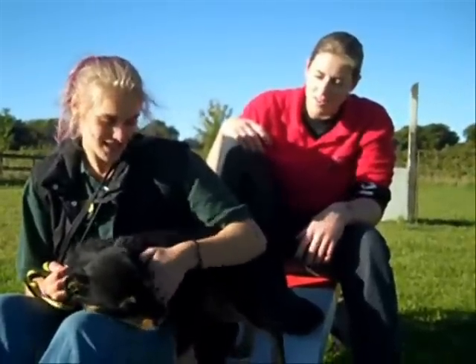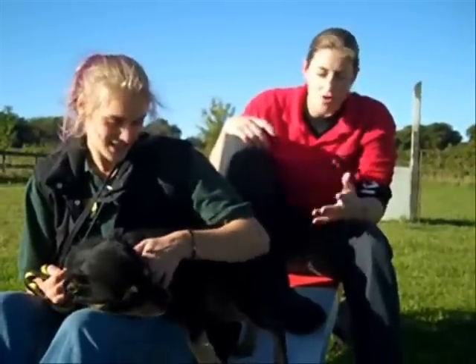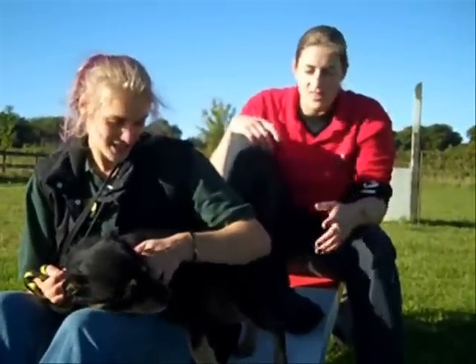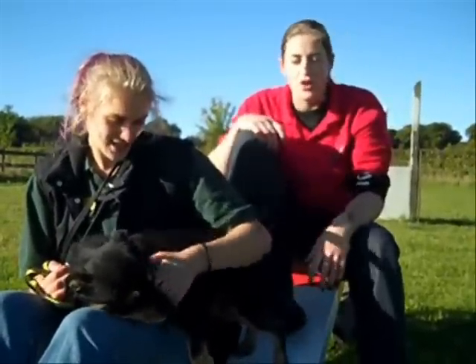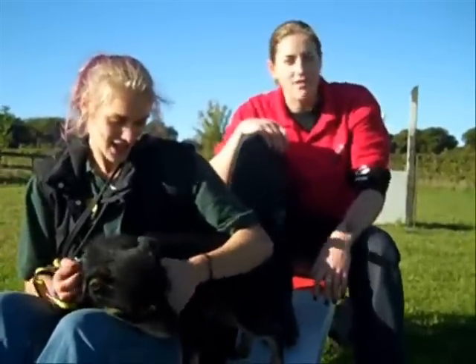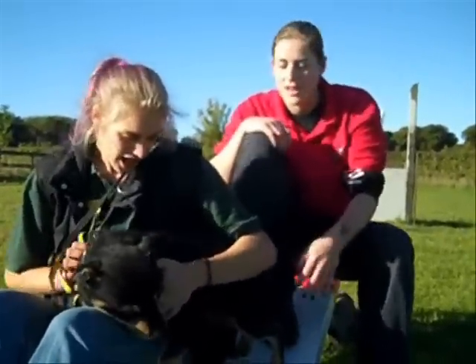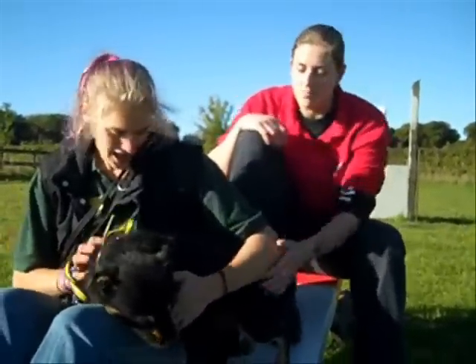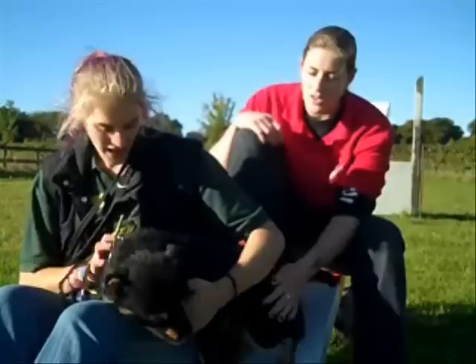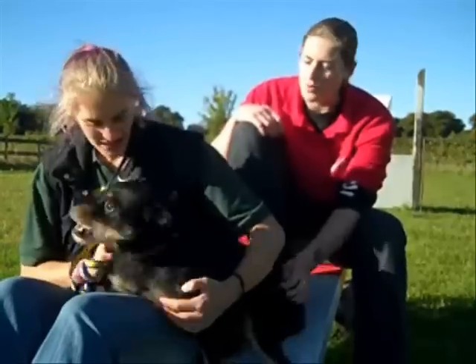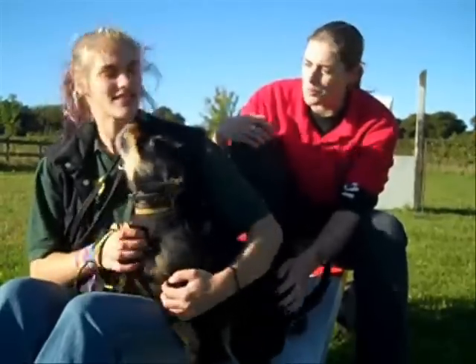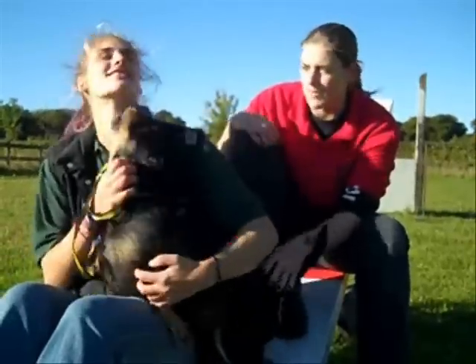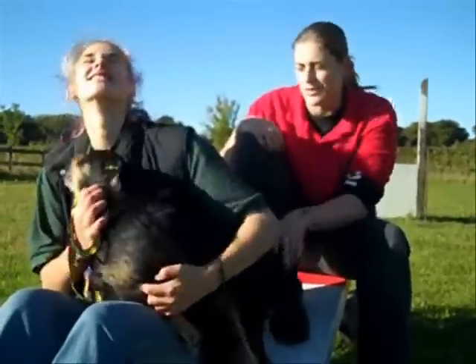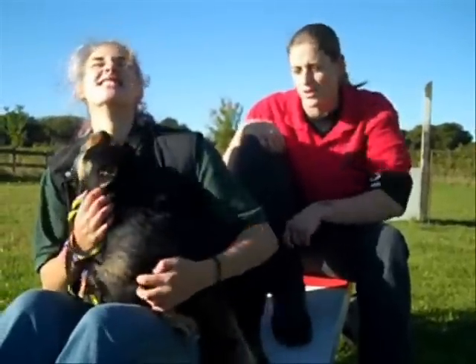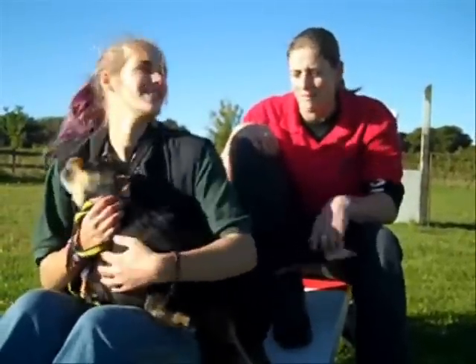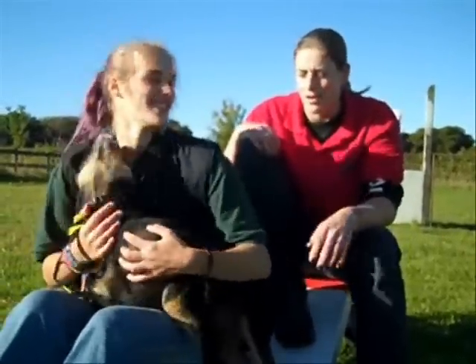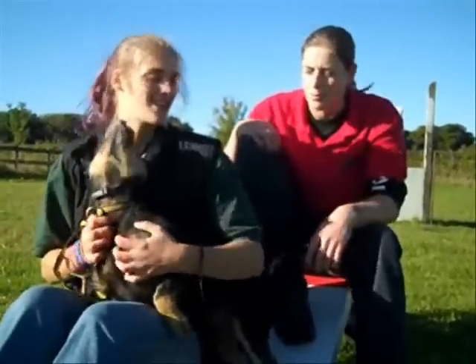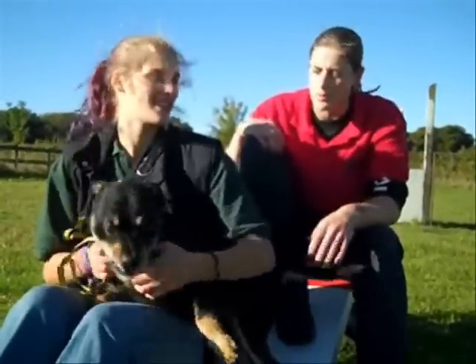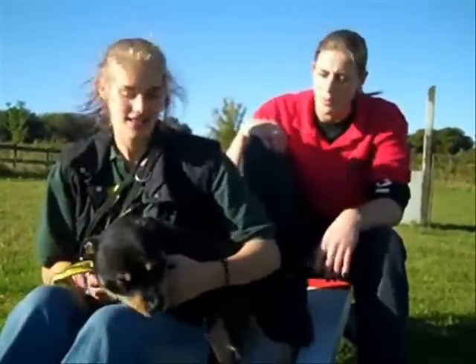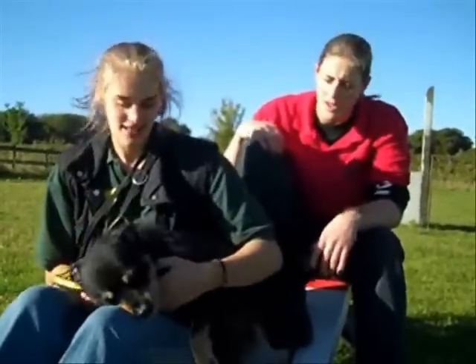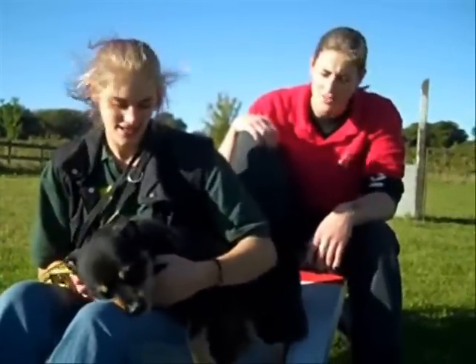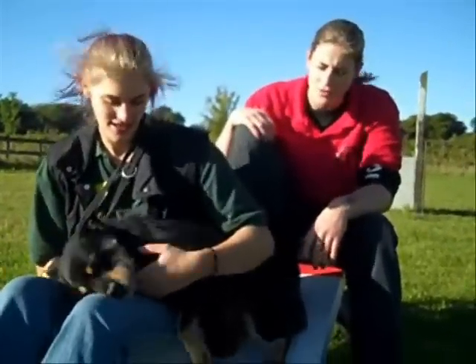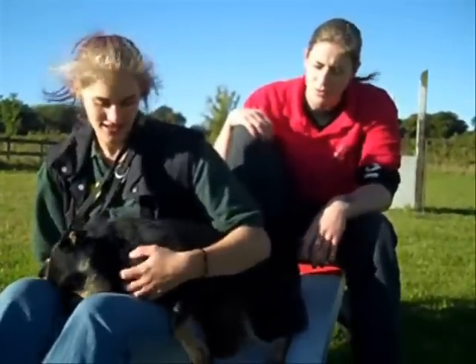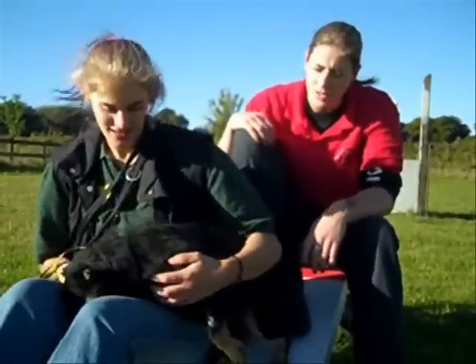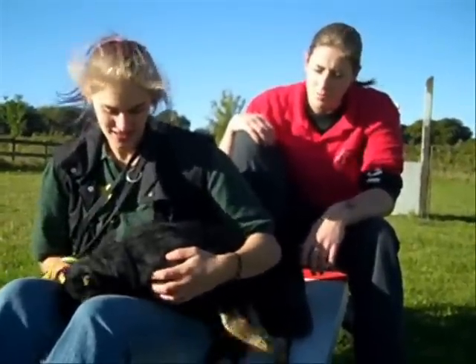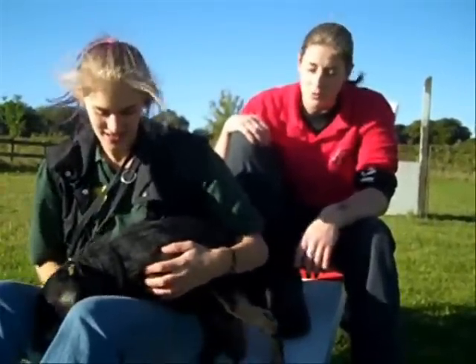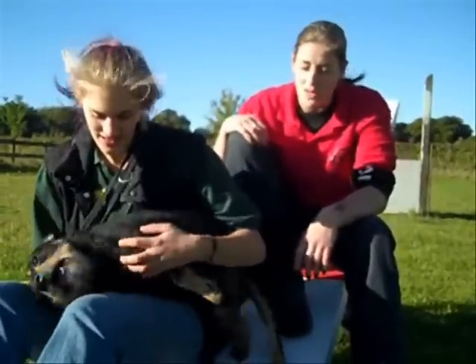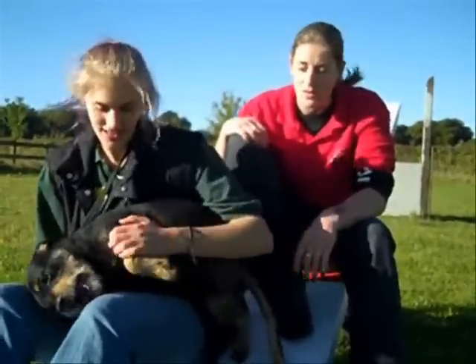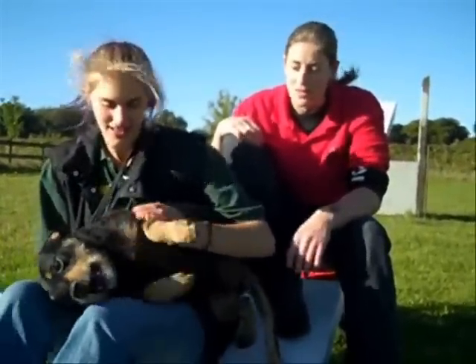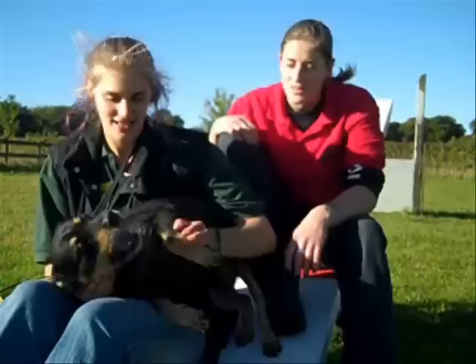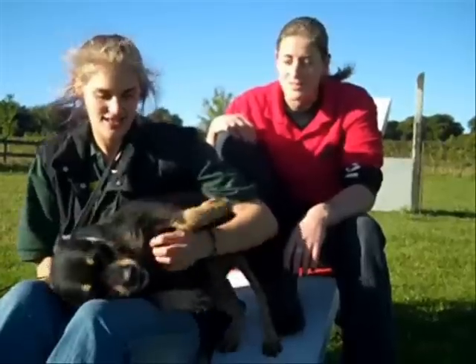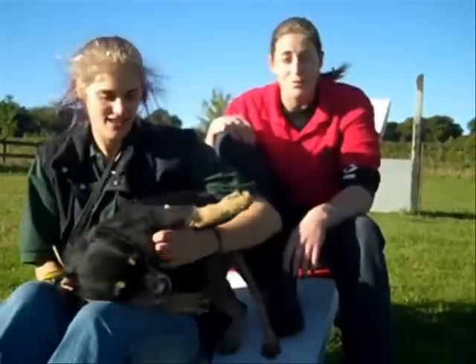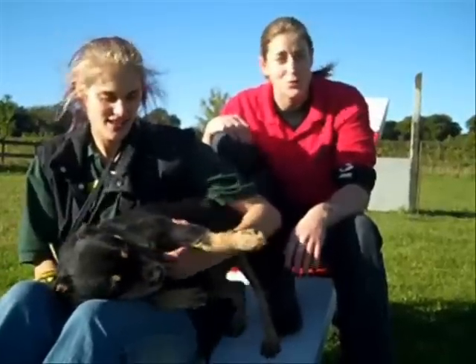Bex? Obviously he's got staffy in him, but I'm not convinced with the fox terrier. Possibly a wire-haired Jack Russell, which would make him a Stack Russell.